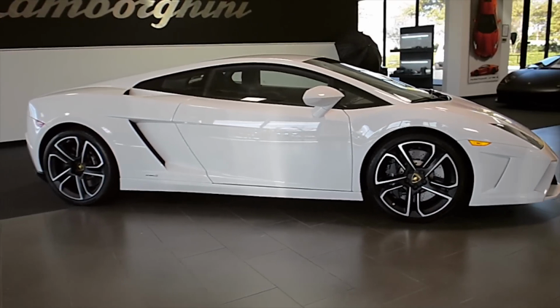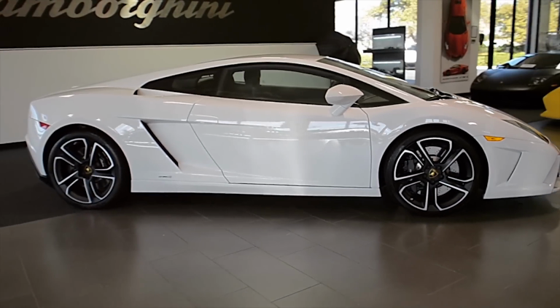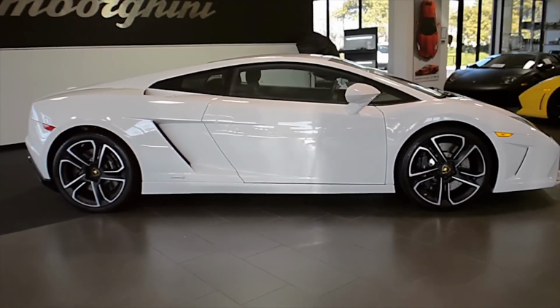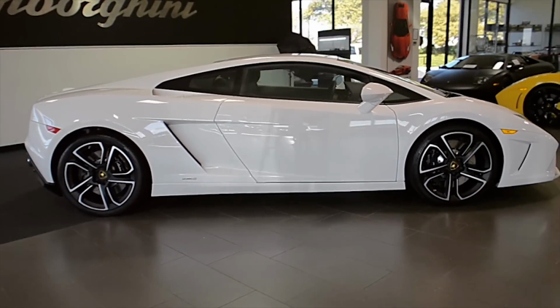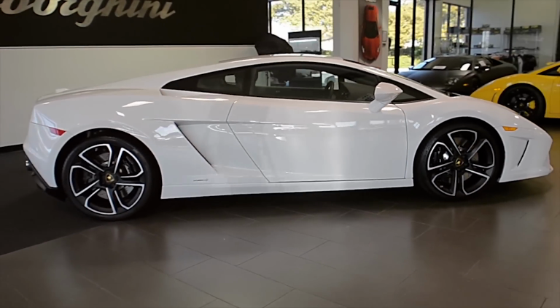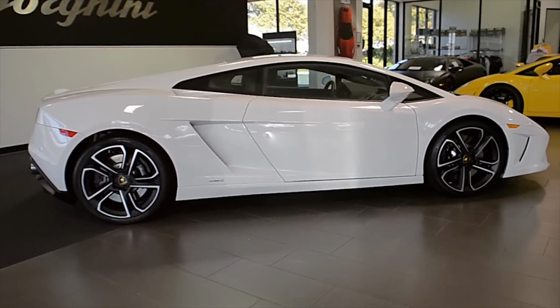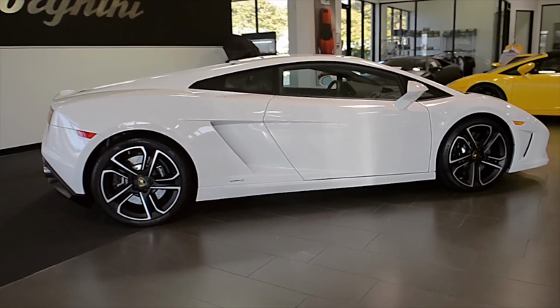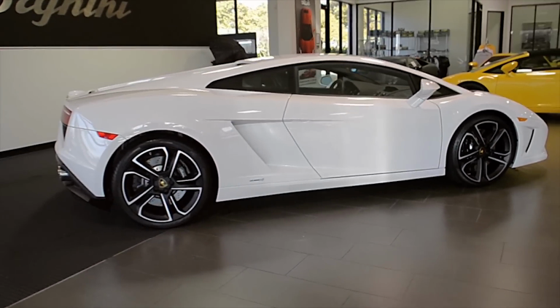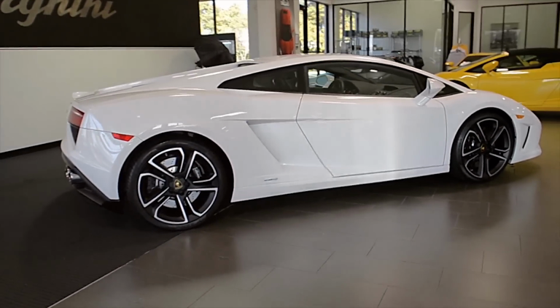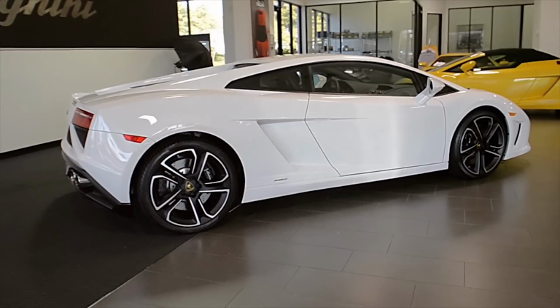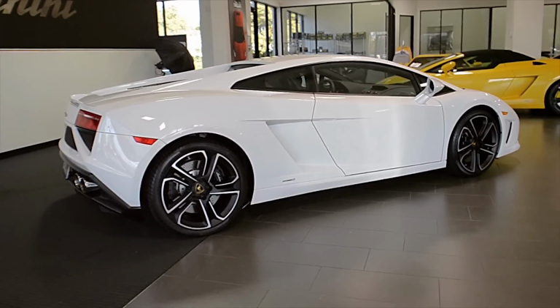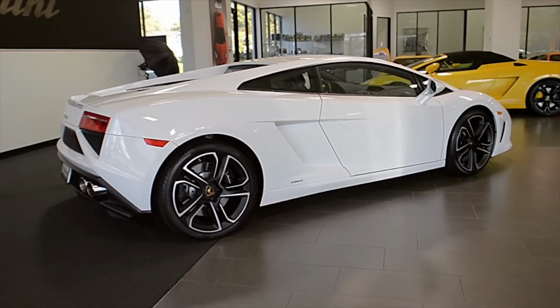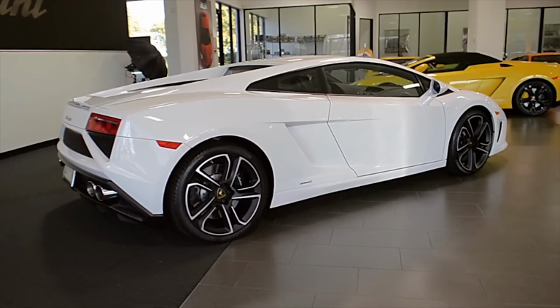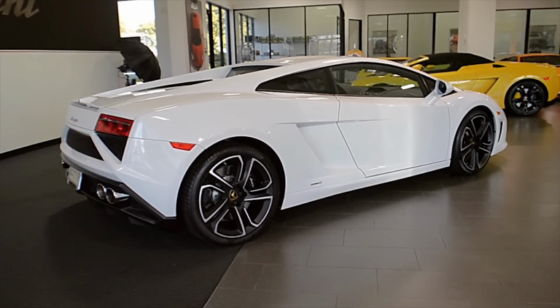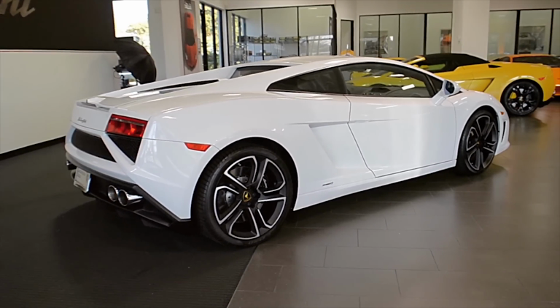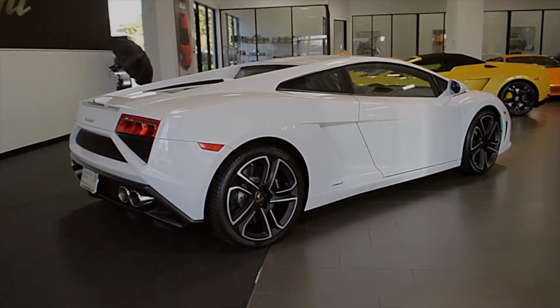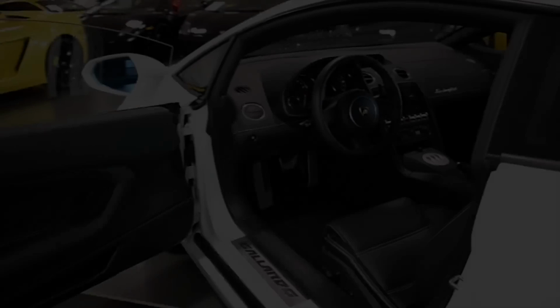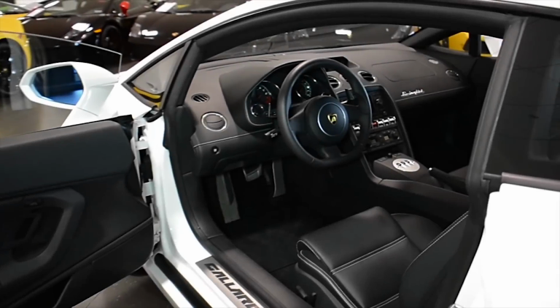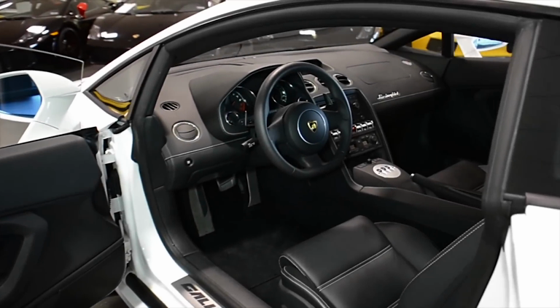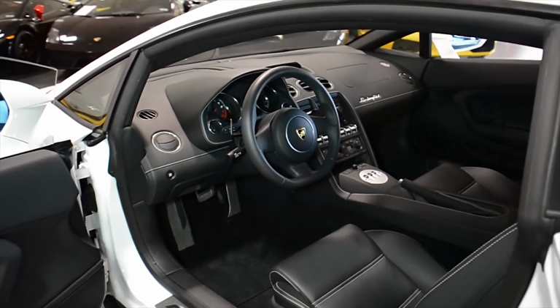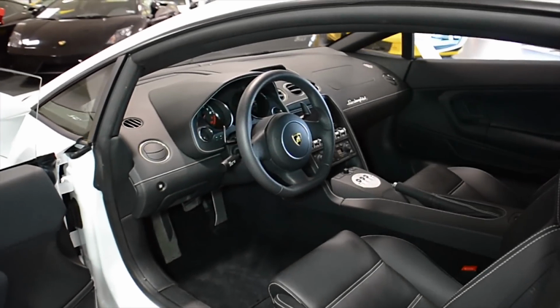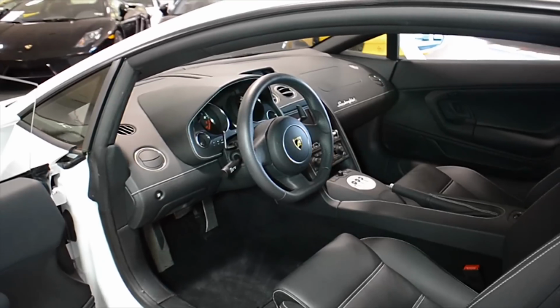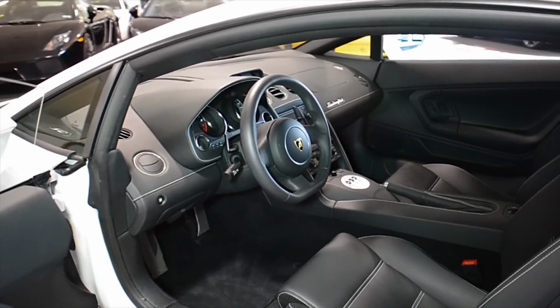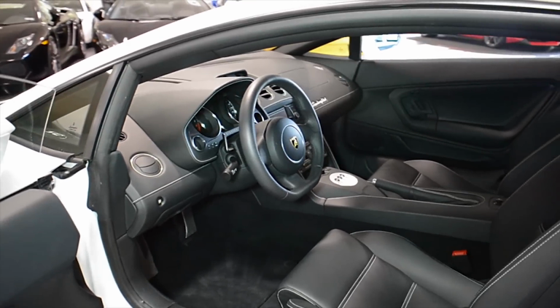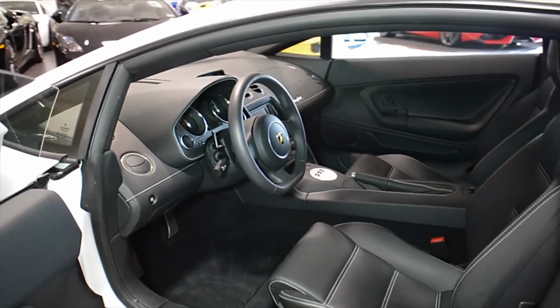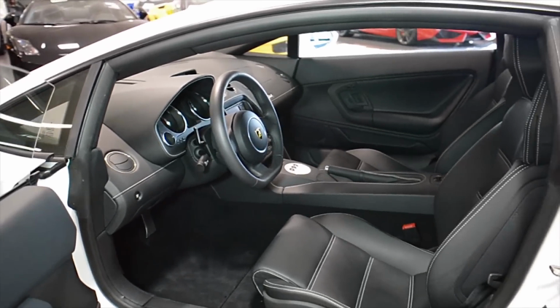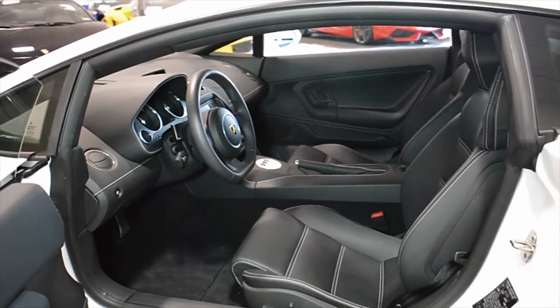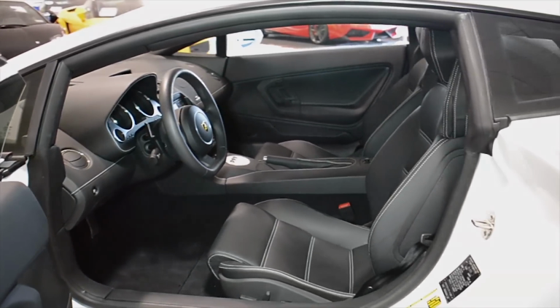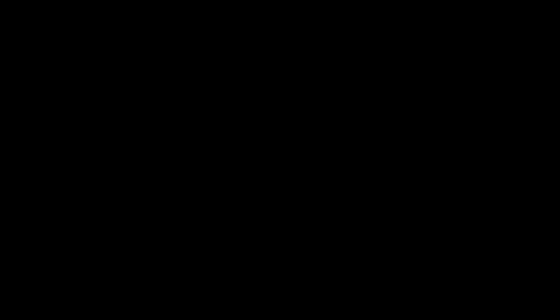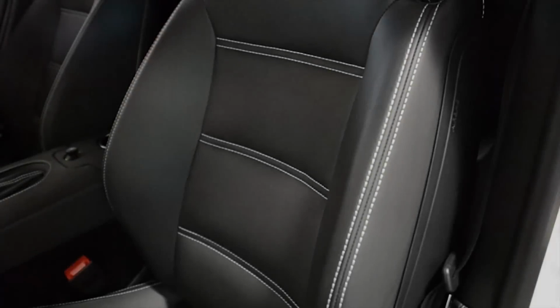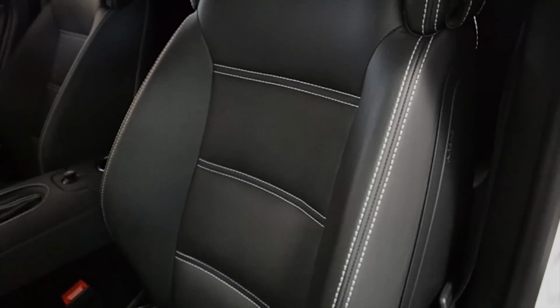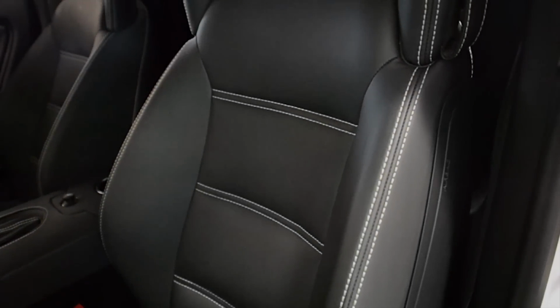Lamborghini Dallas proudly presents this 2014 Lamborghini Gallardo LP560-4 Last Edition. Equipped with a 5.2-liter, 560-horsepower V10 engine, and a 6-speed E-gear transmission with all-wheel drive.